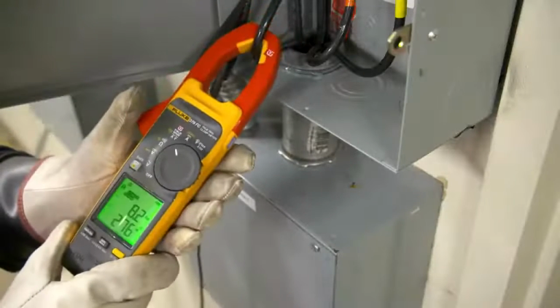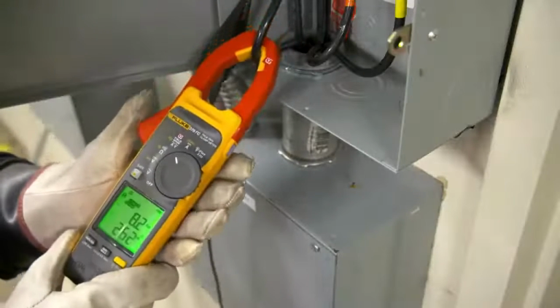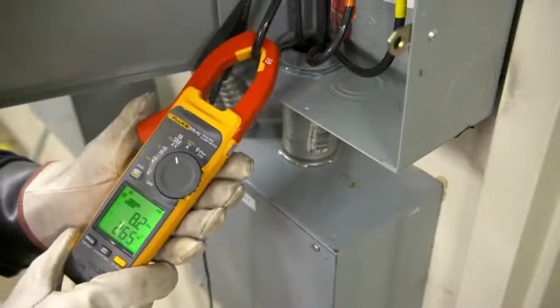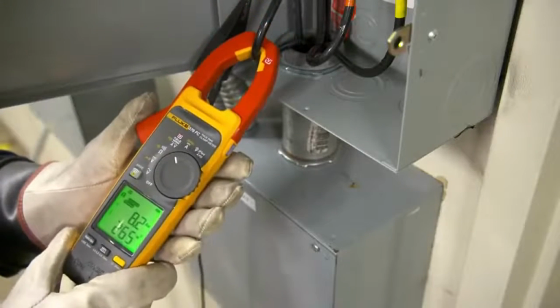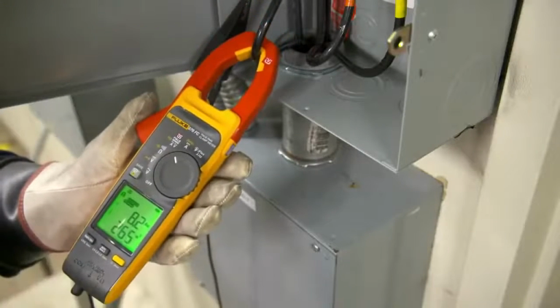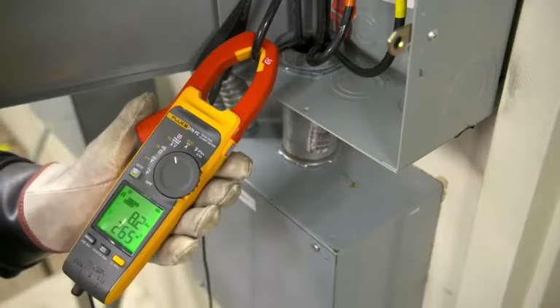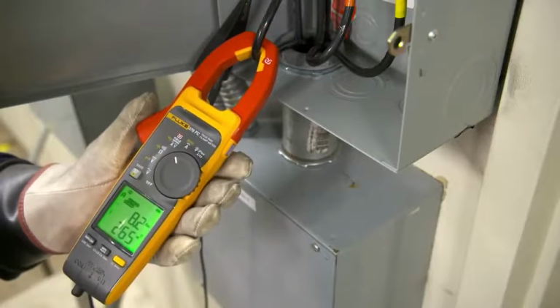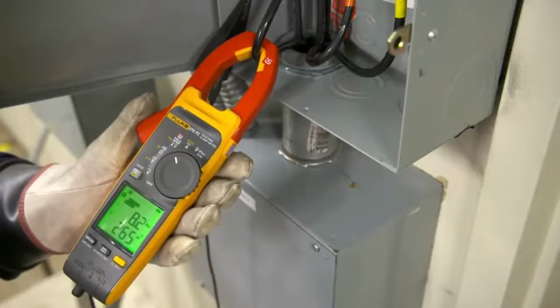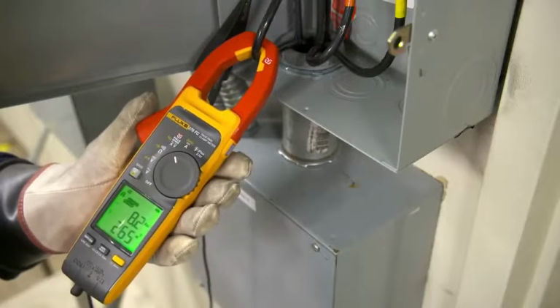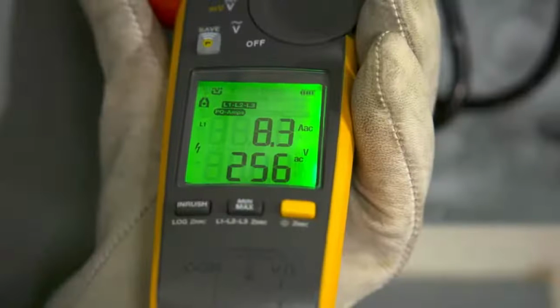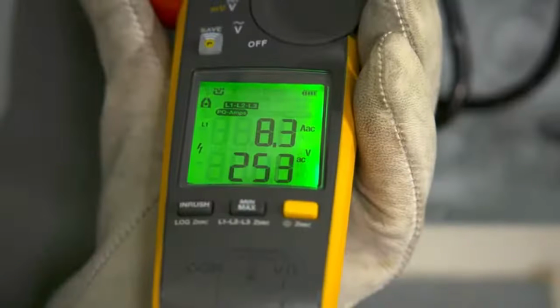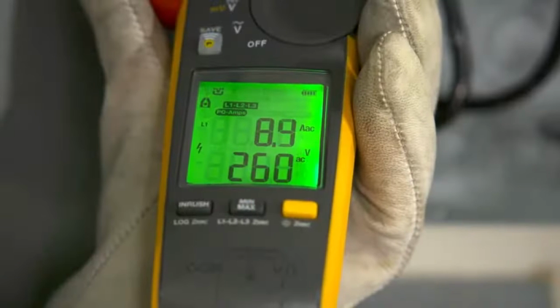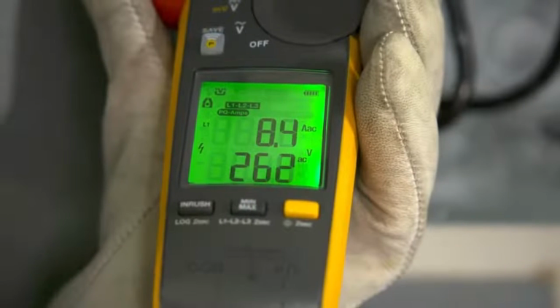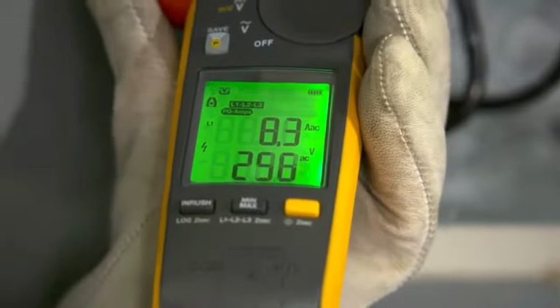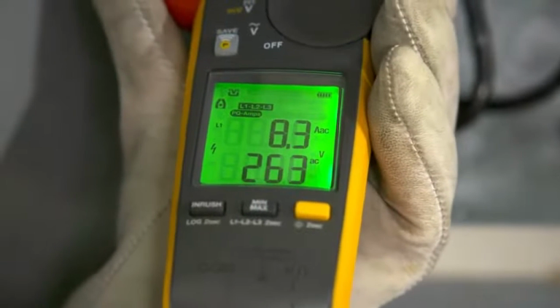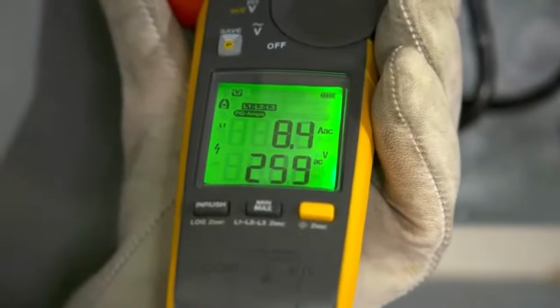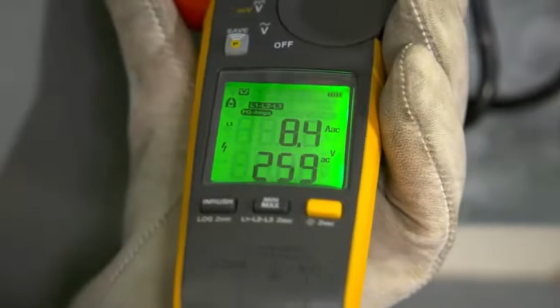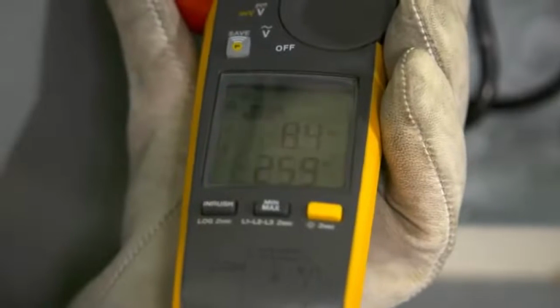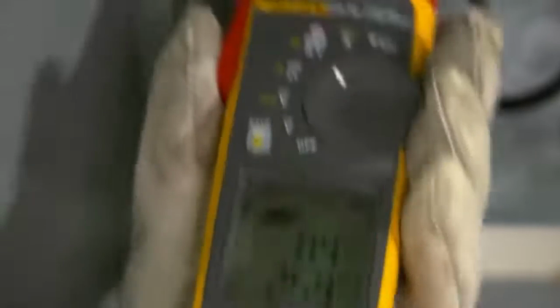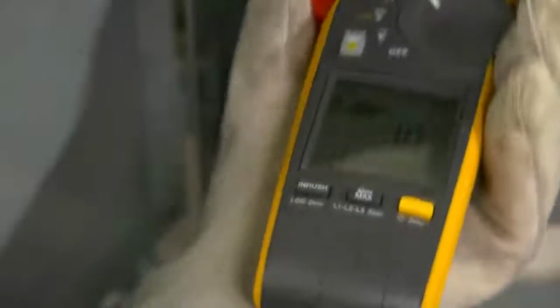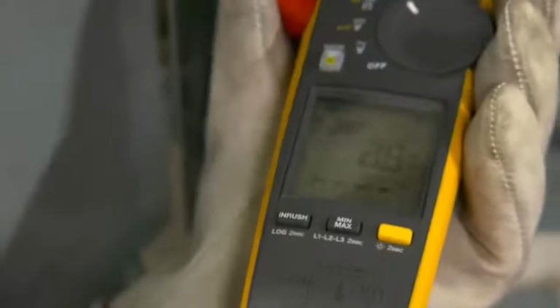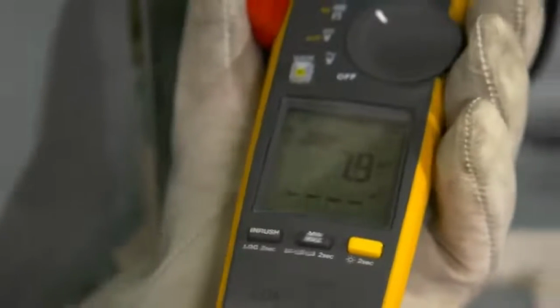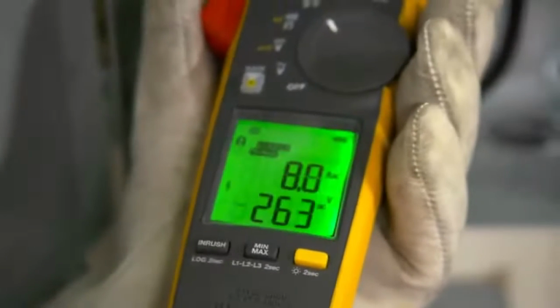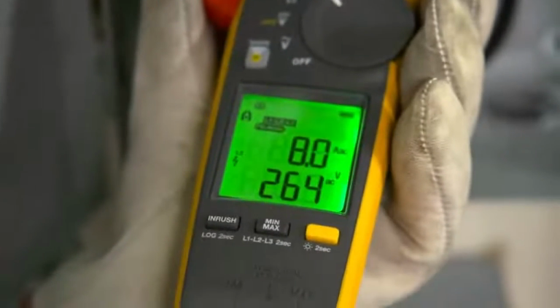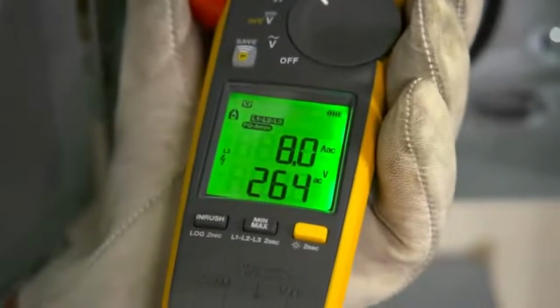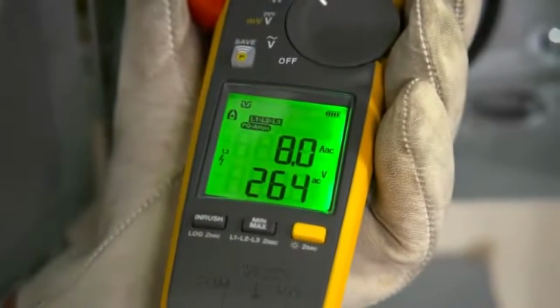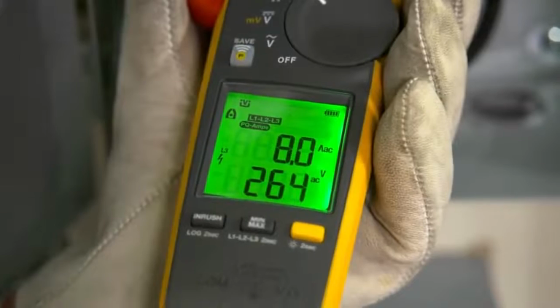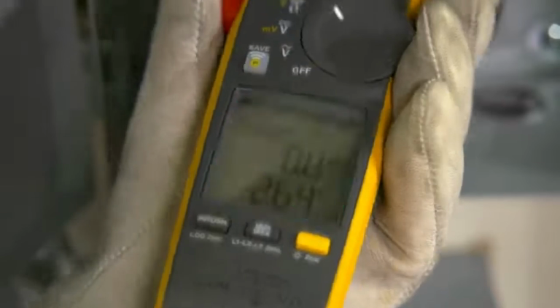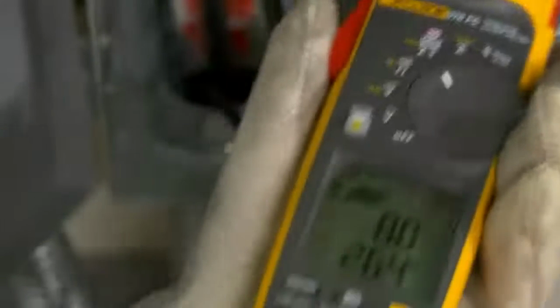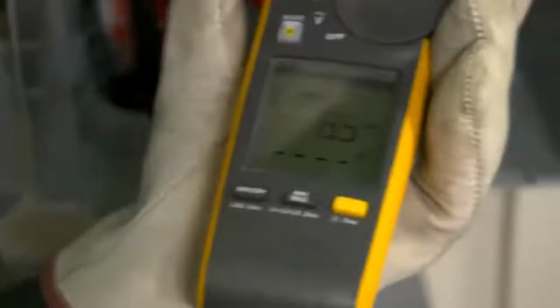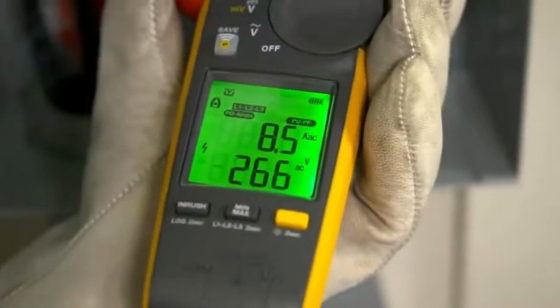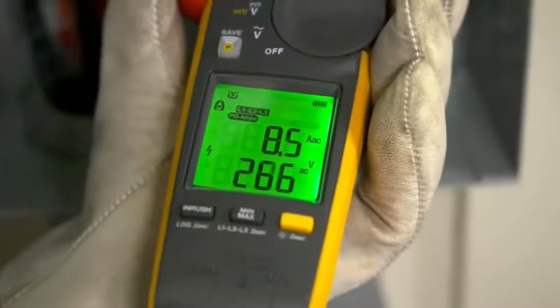While doing so, the clamp senses power problems and shows you if there's a current, voltage, or power factor problem. The meter does this by checking the total harmonic distortion of voltage, current, and power factor. If it exceeds a certain threshold, the enunciator shows up.